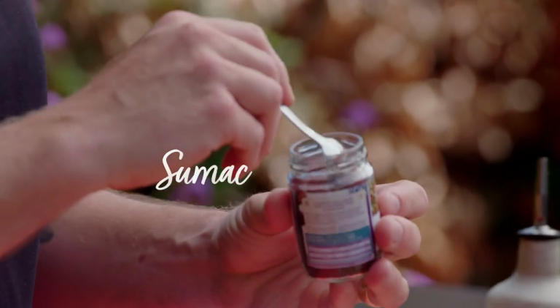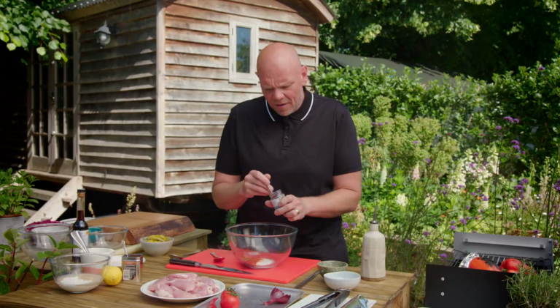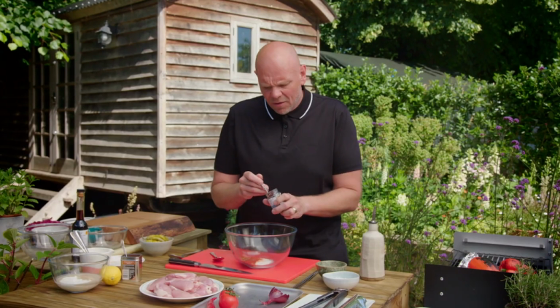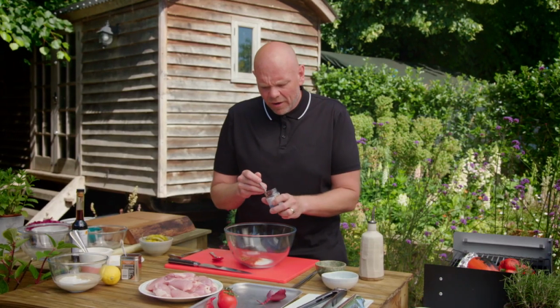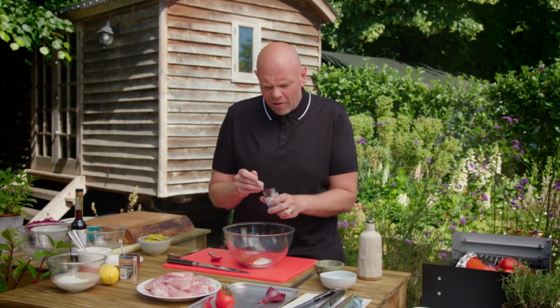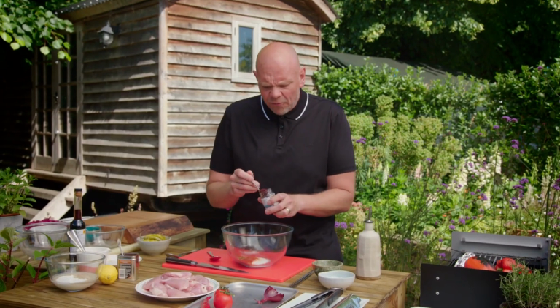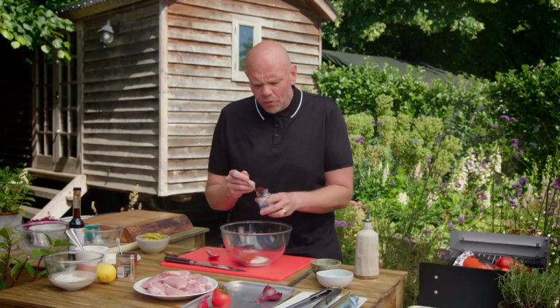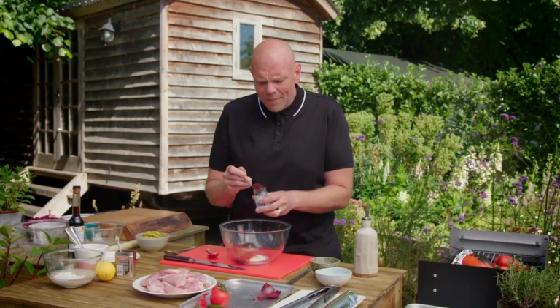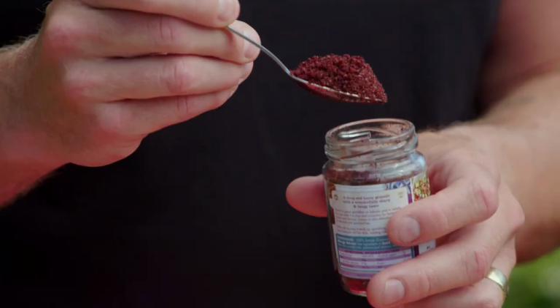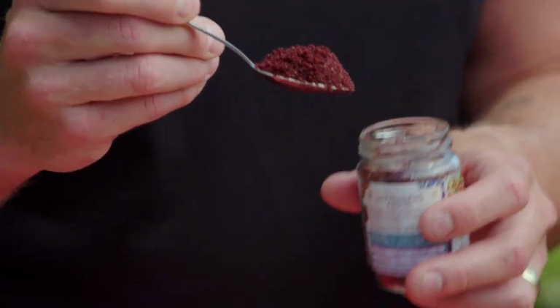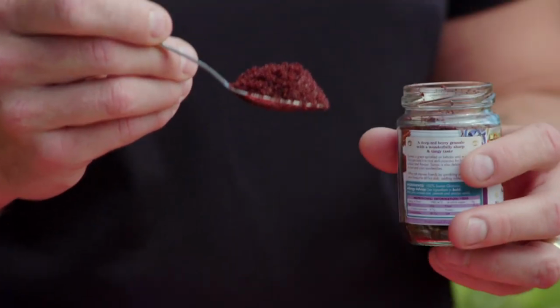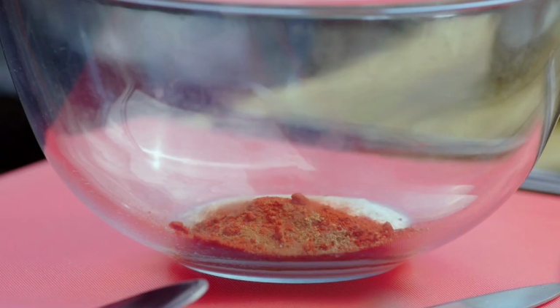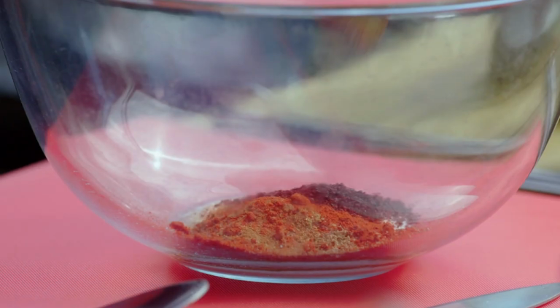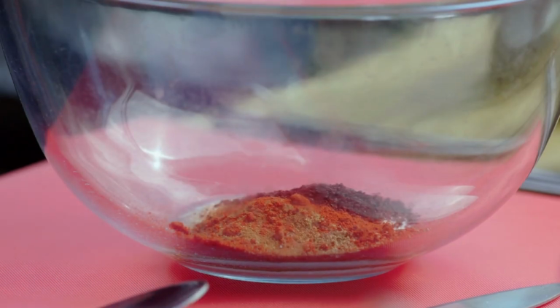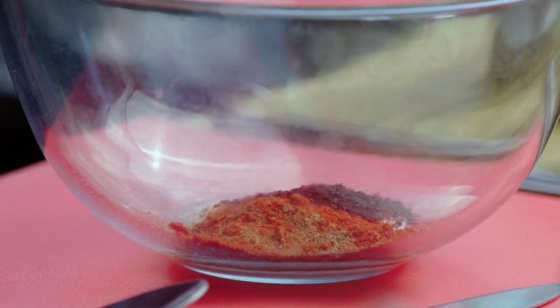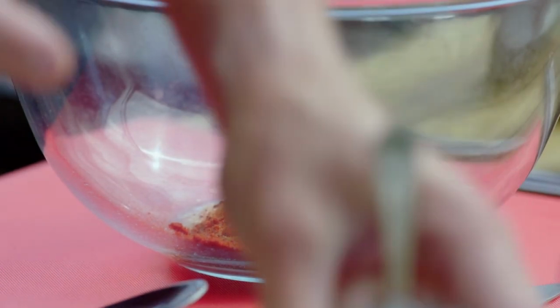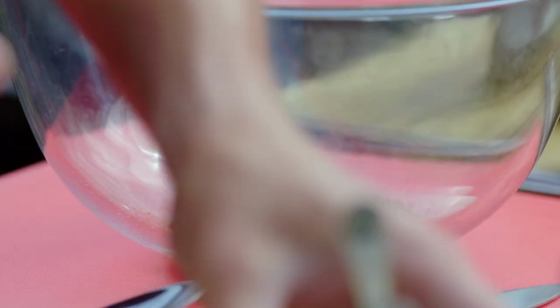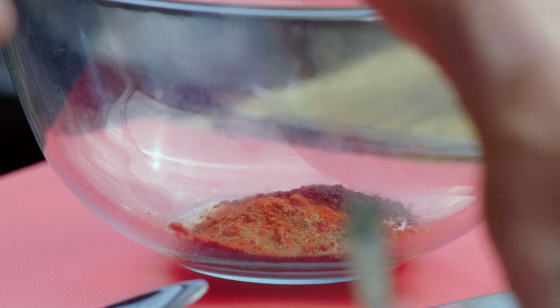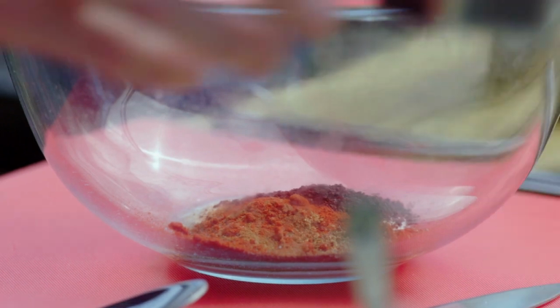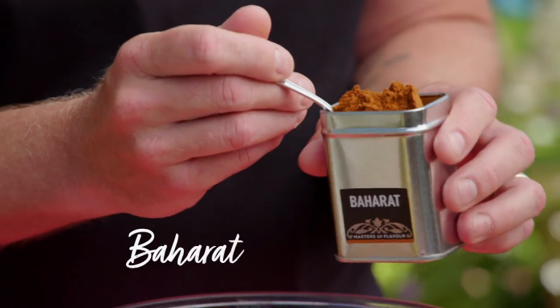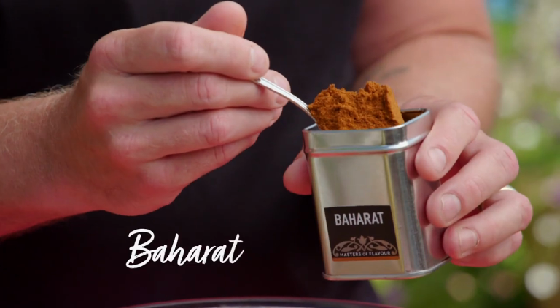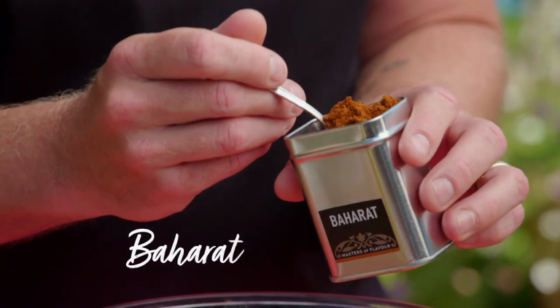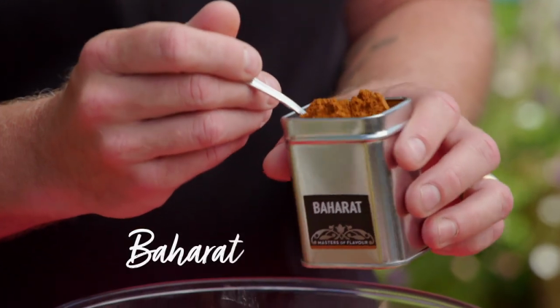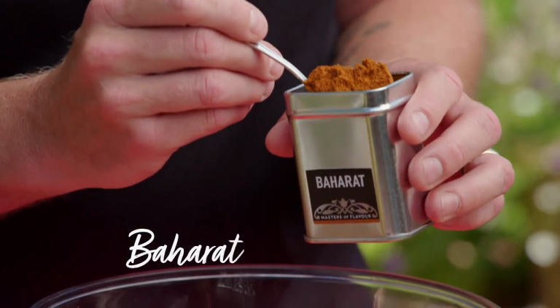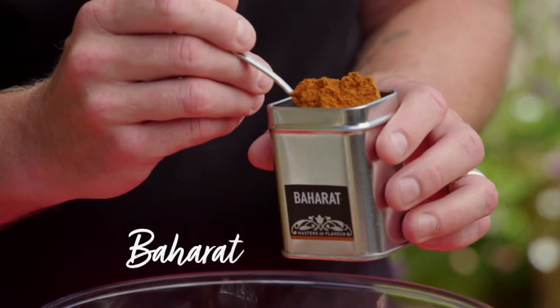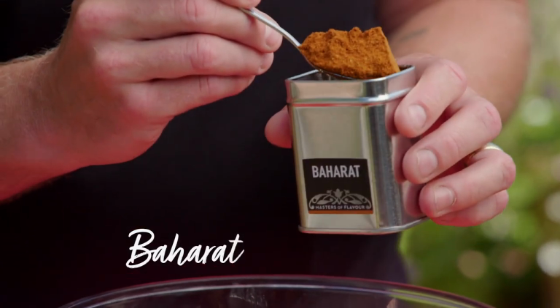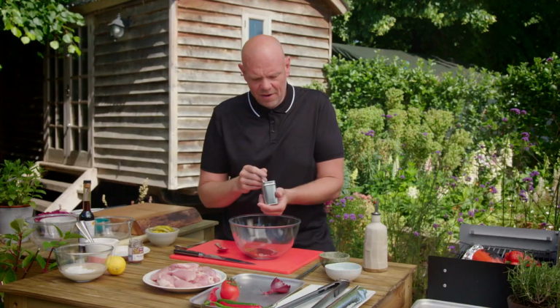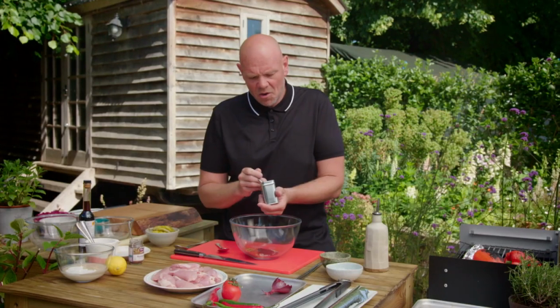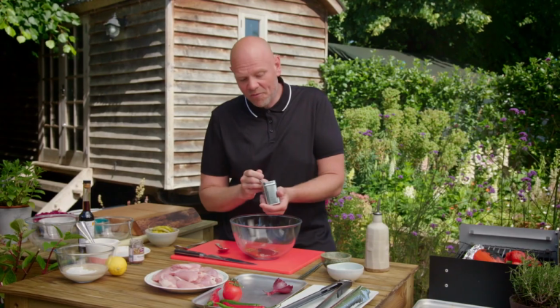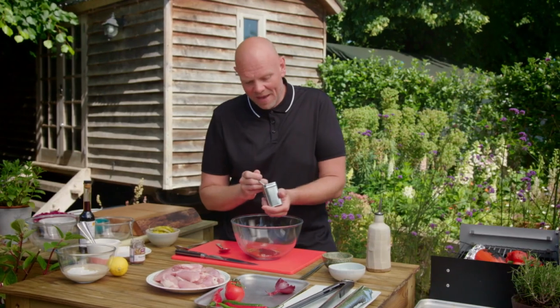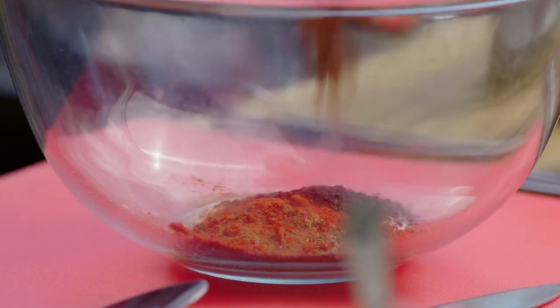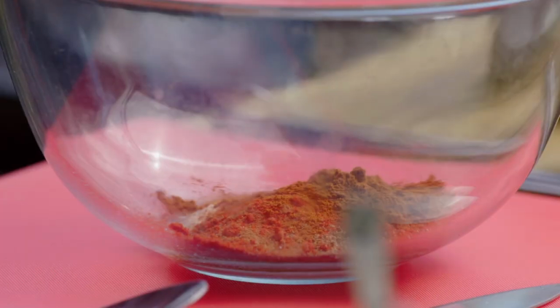Sumac is kind of like a slightly floral, lemony little red berry. And then two teaspoons of baharat — it comes from Turkey, it's got lots of paprika, lots of nutmeg and cinnamon.